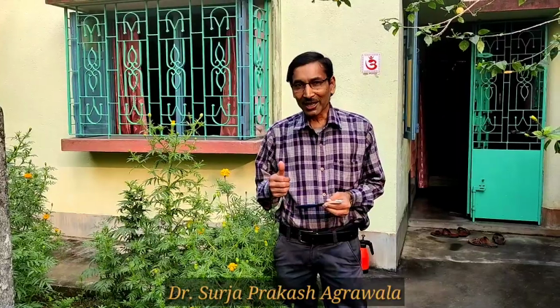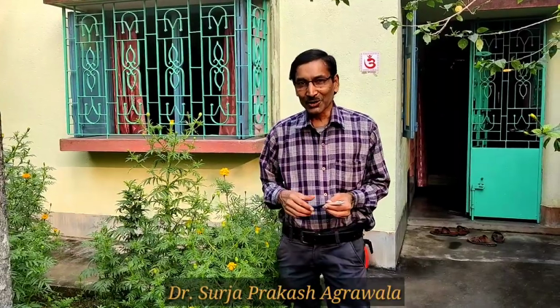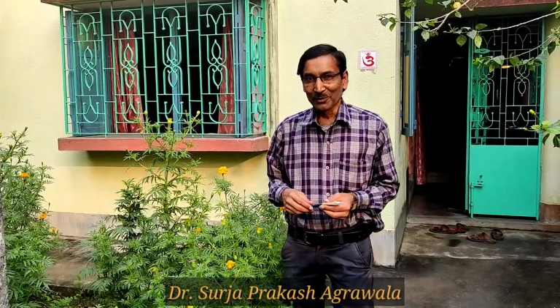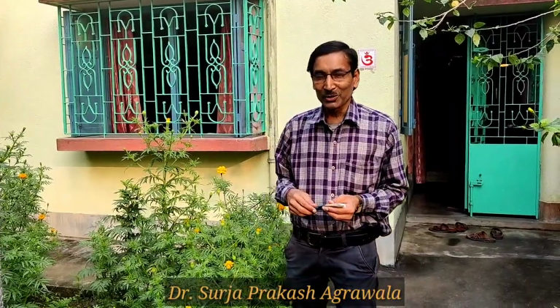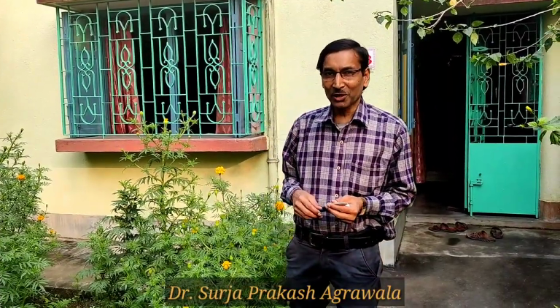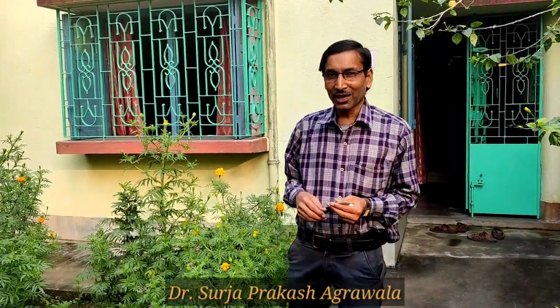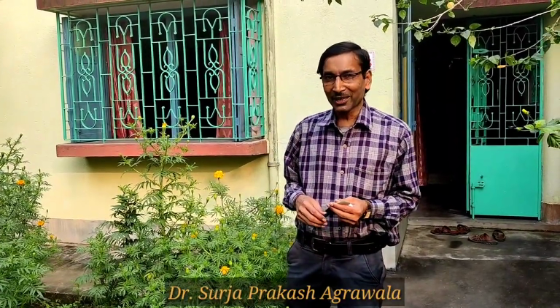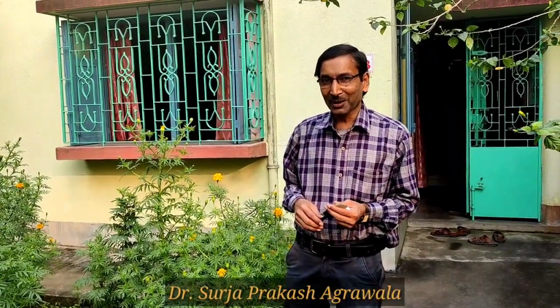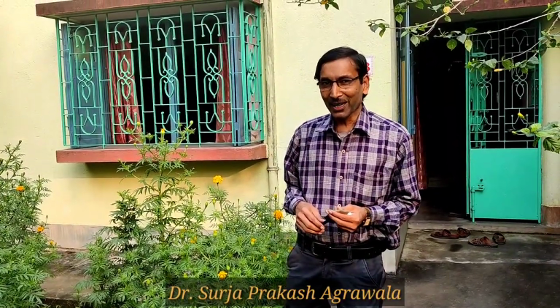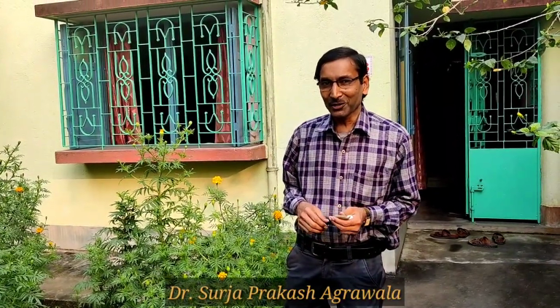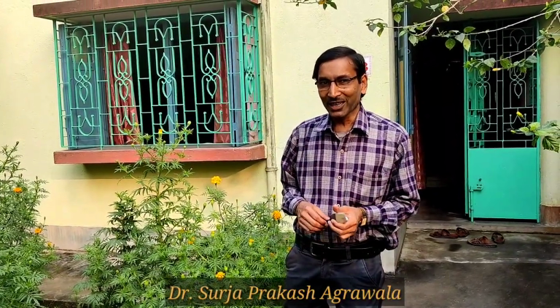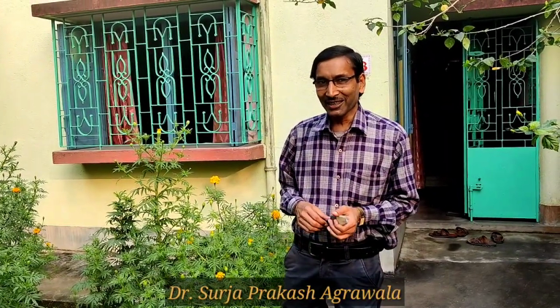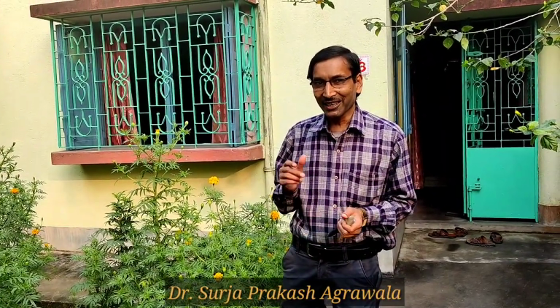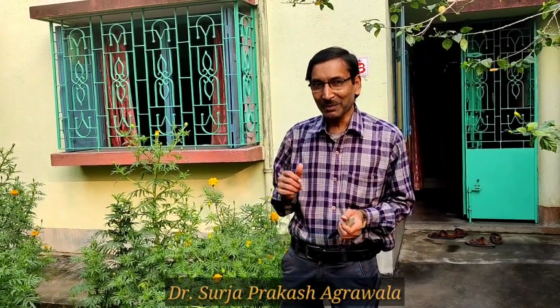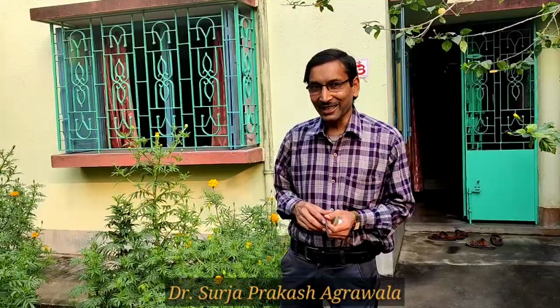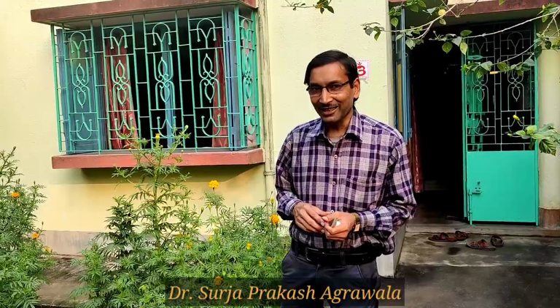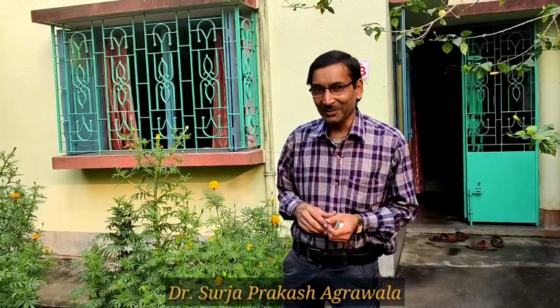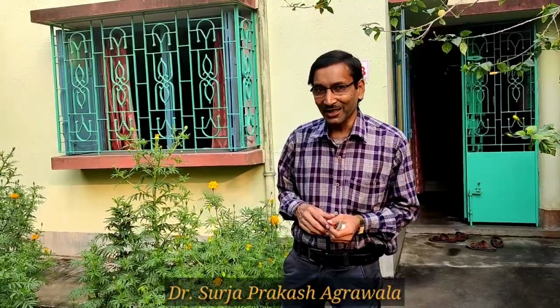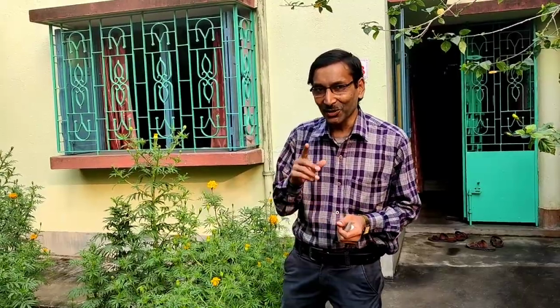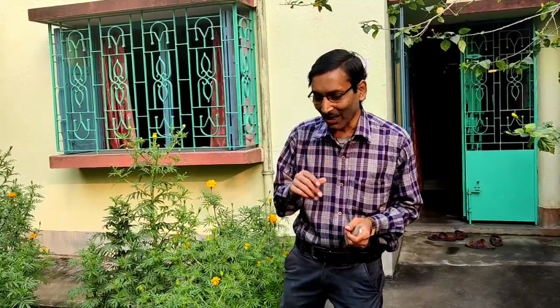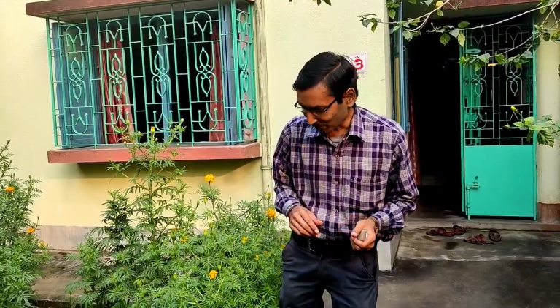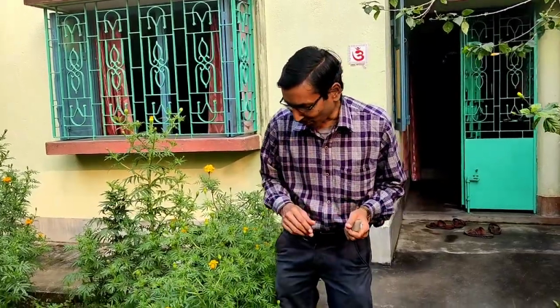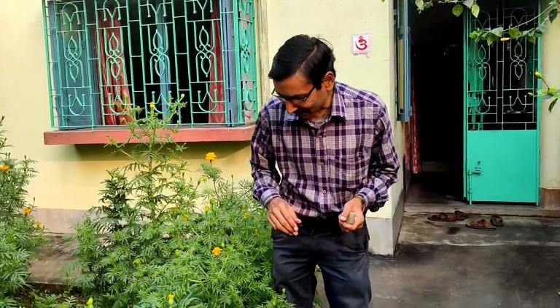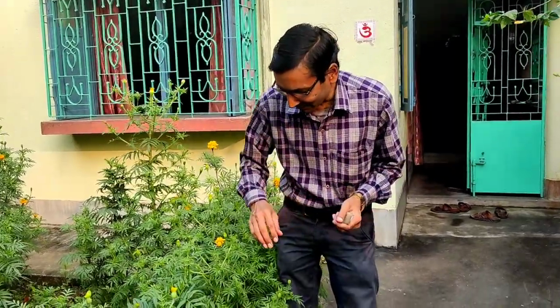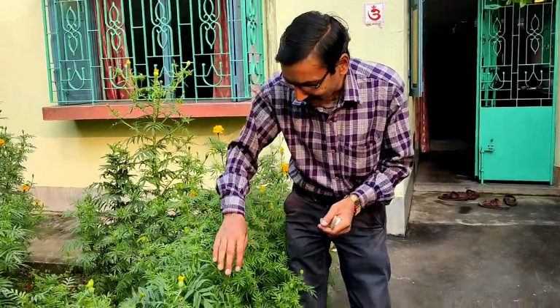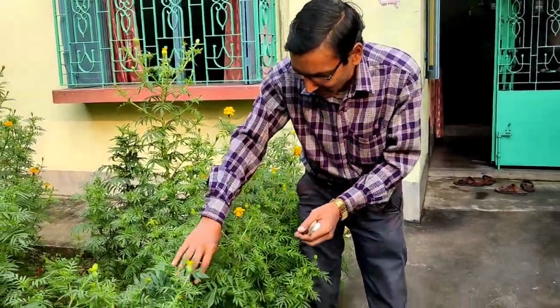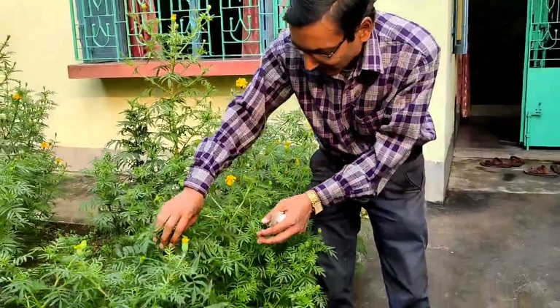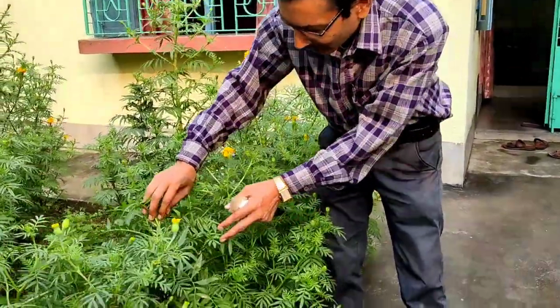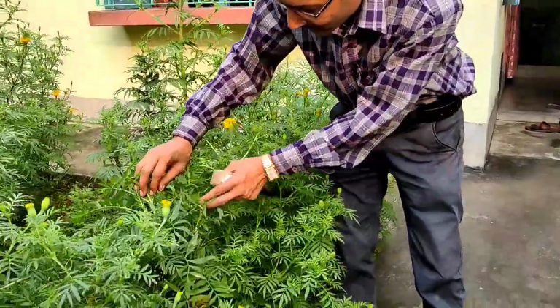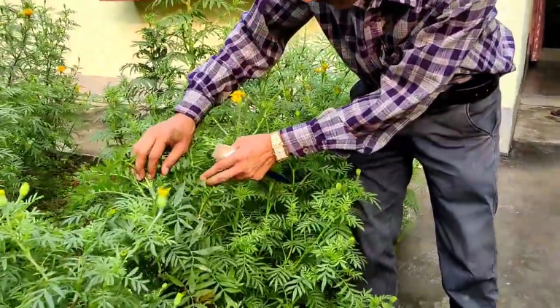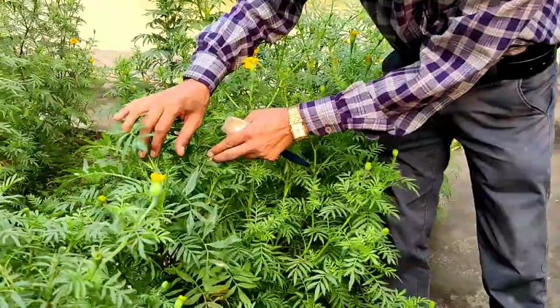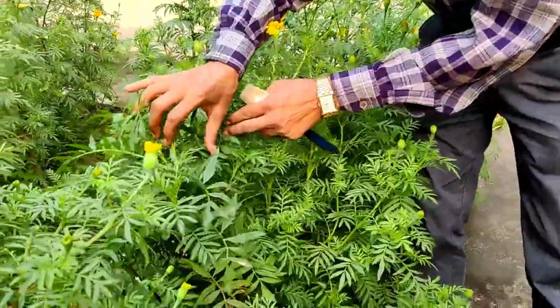Good morning friends, I am Suraj Agarwal and you are watching your favorite YouTube channel 'Gardening is My Passion.' Today, friends, I will be telling you how to control mealybugs in your plants.